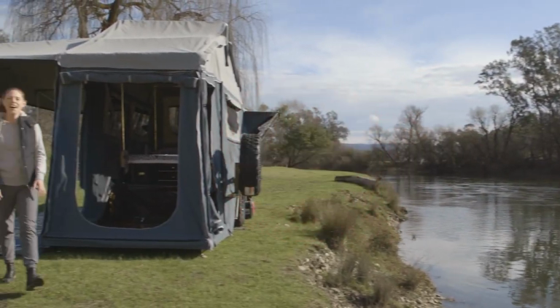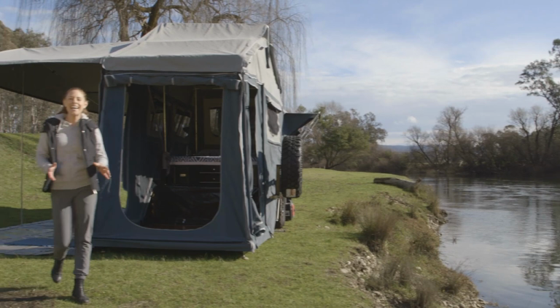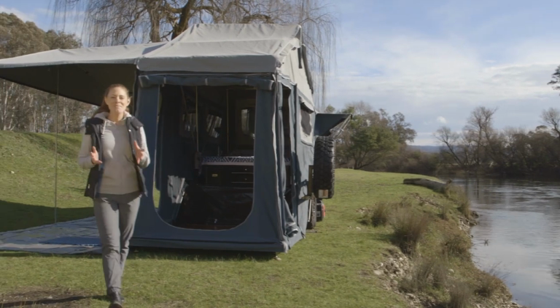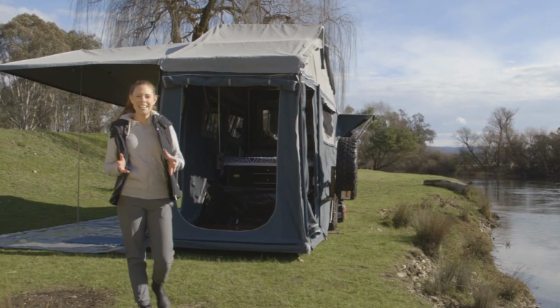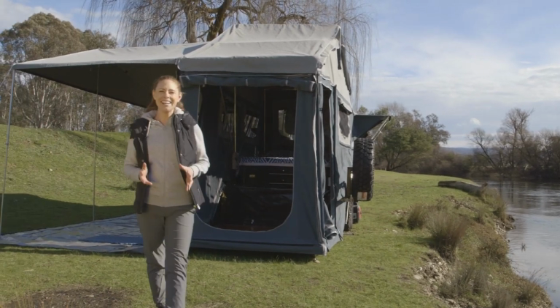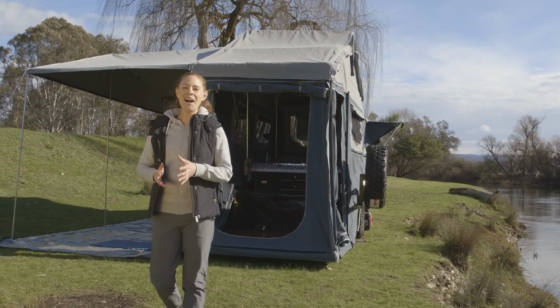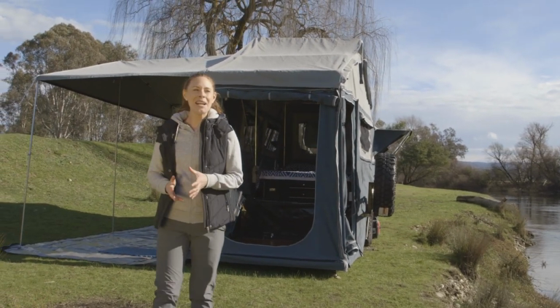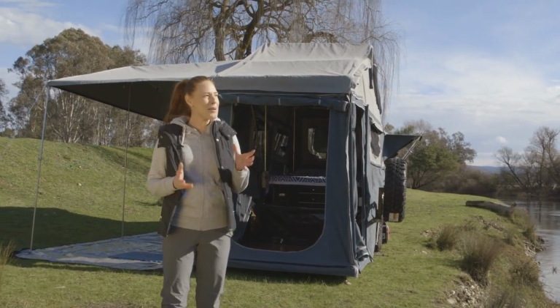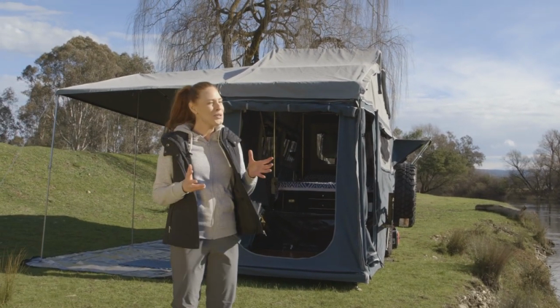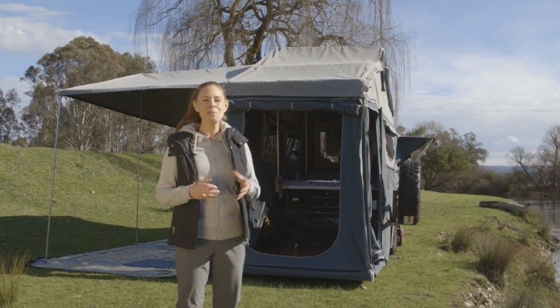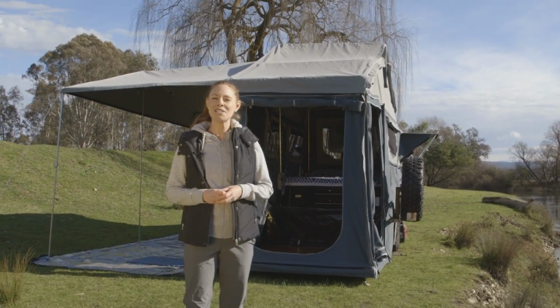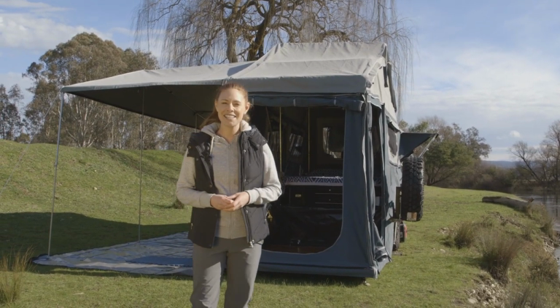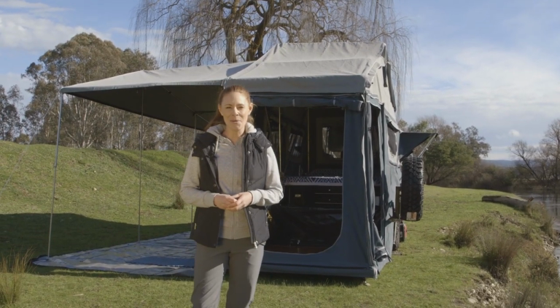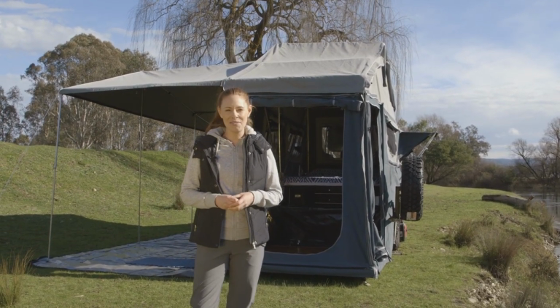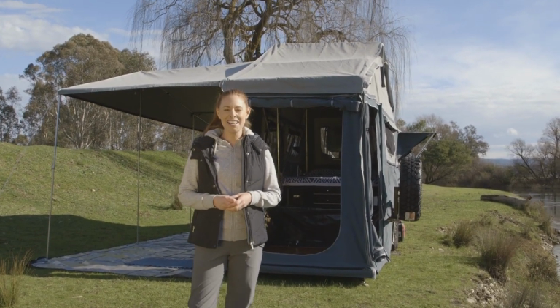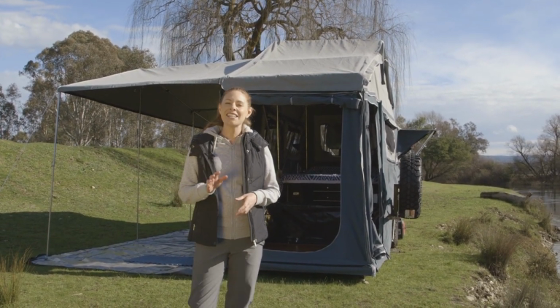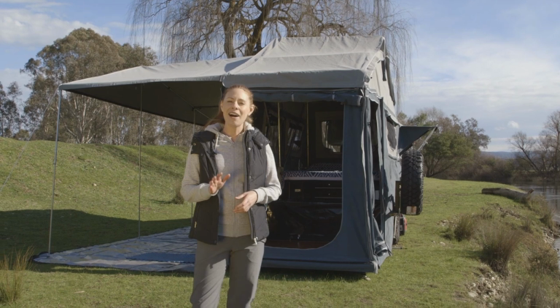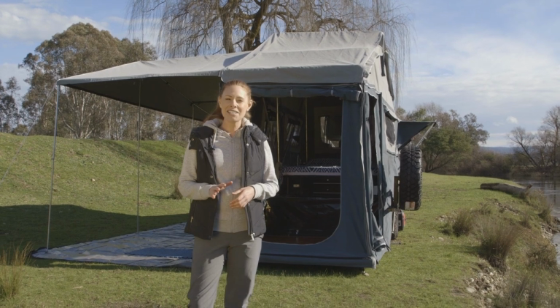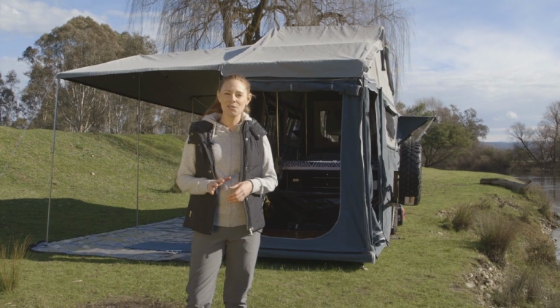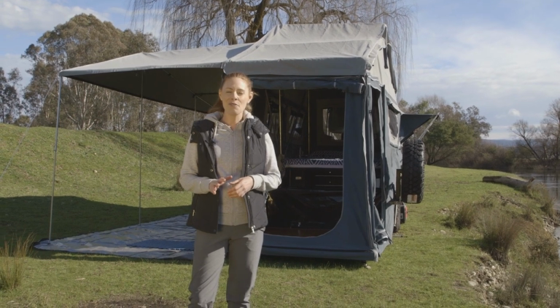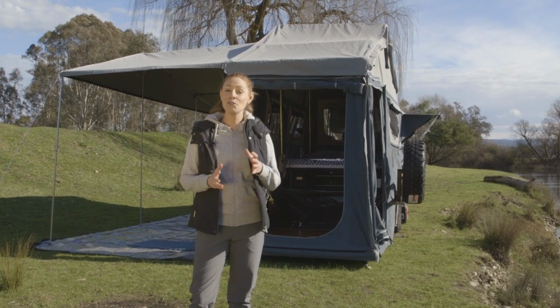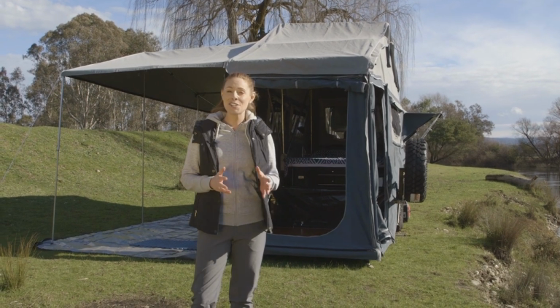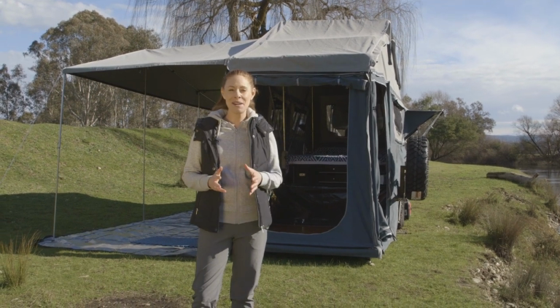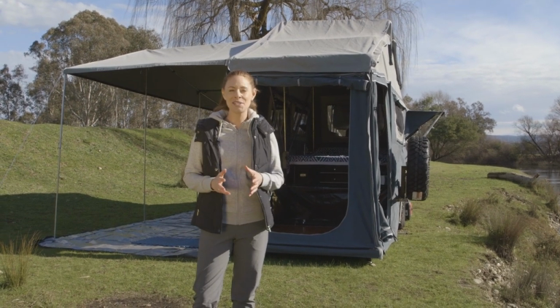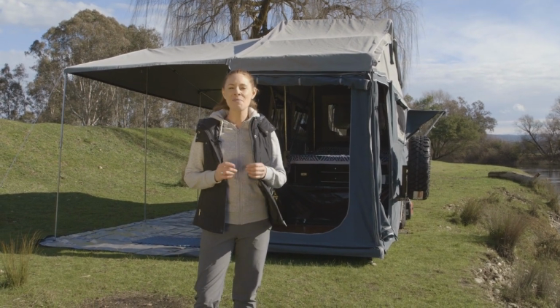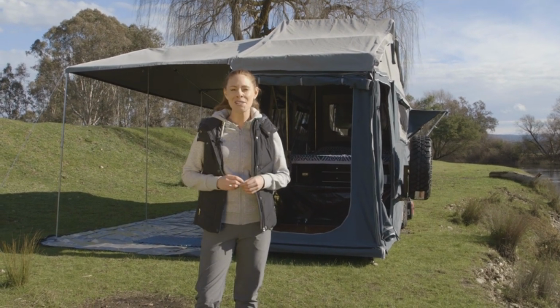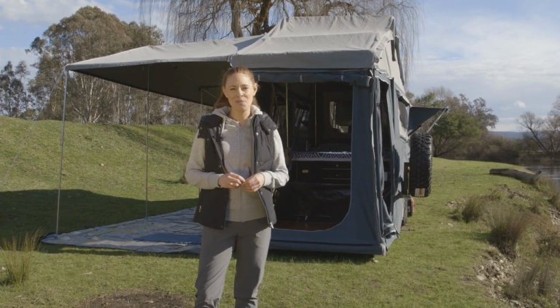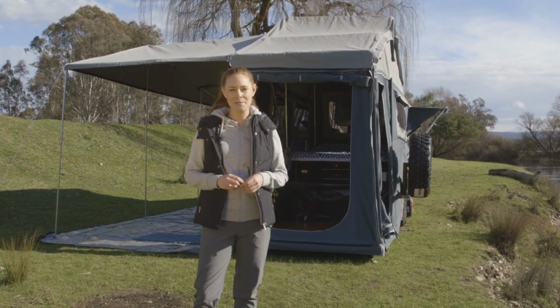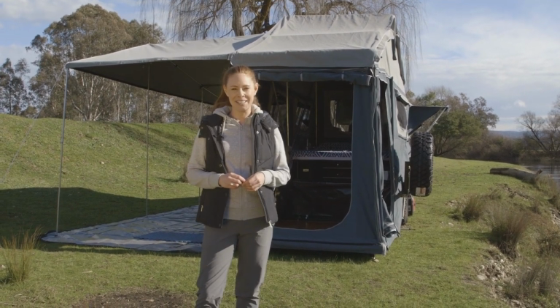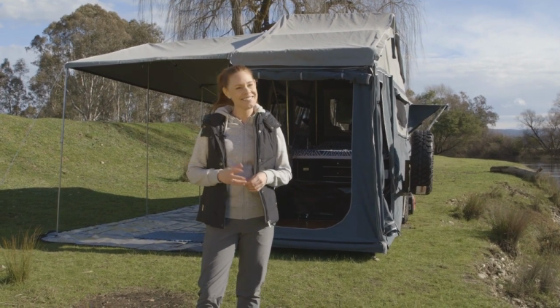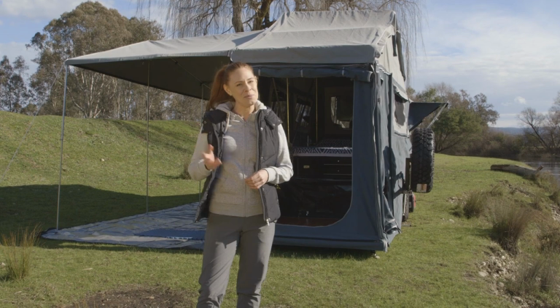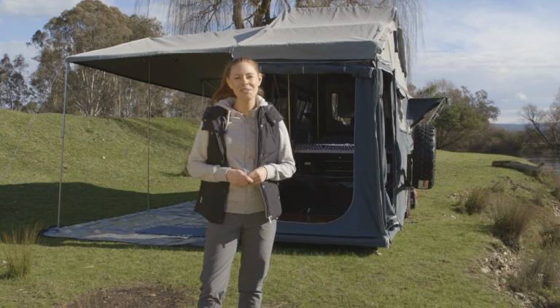Hi, it's Bree here. I've set up at a beautiful spot just near the Goulburn River. Today I'm going to take you through a few features and benefits of the Mars Rover camper trailer. I hope you enjoy.